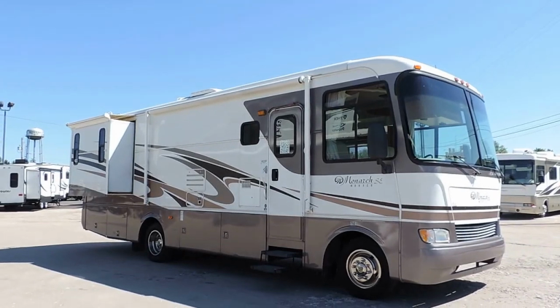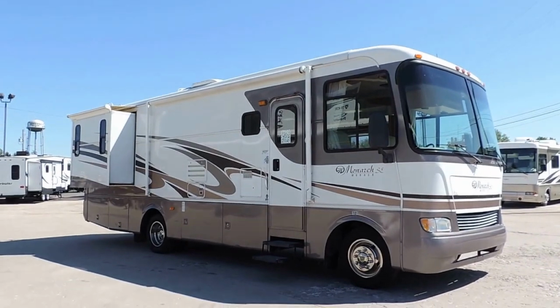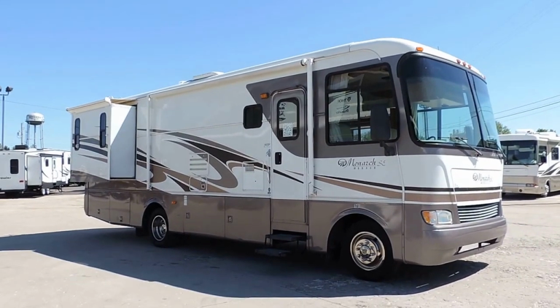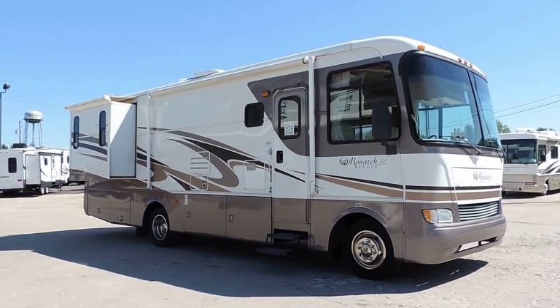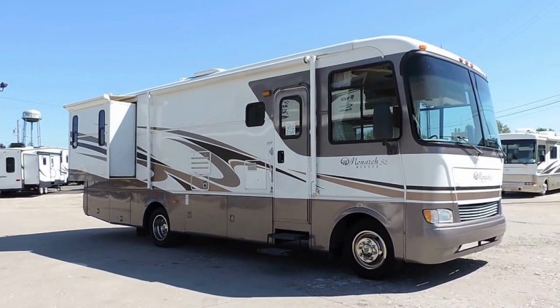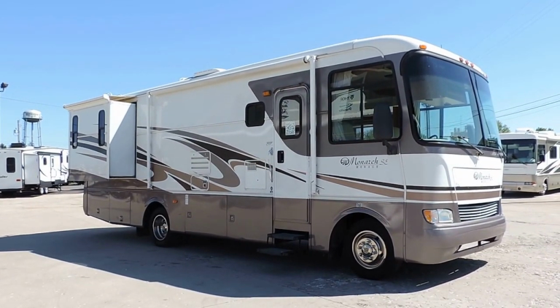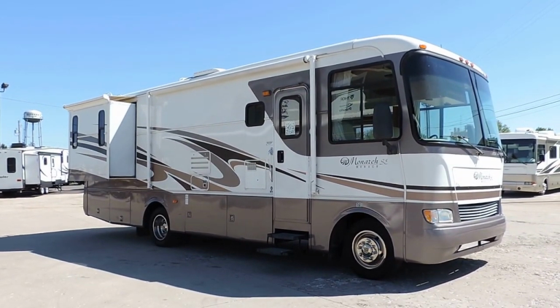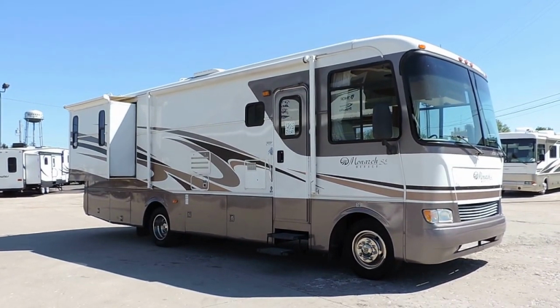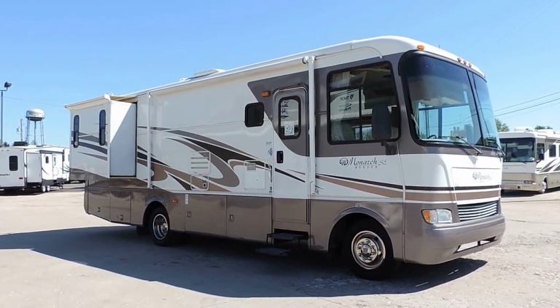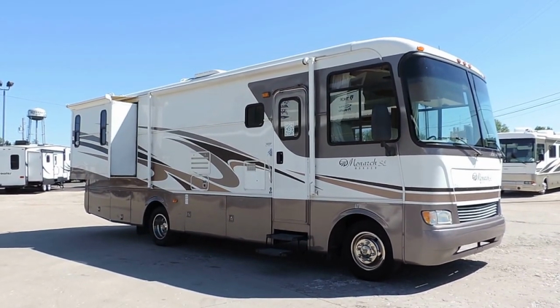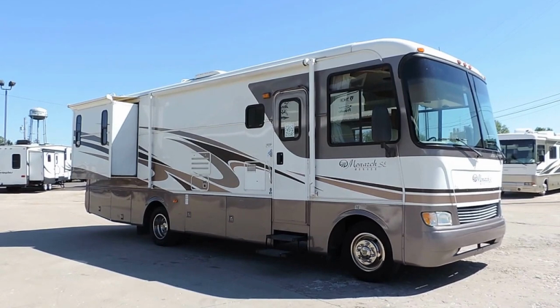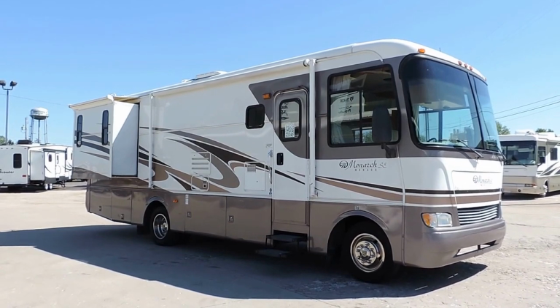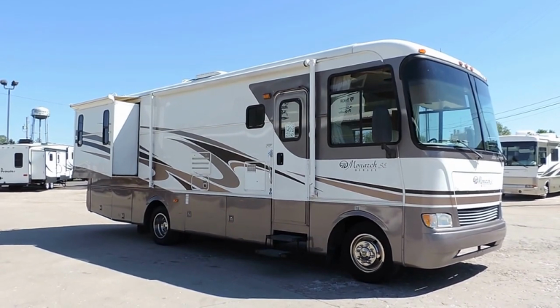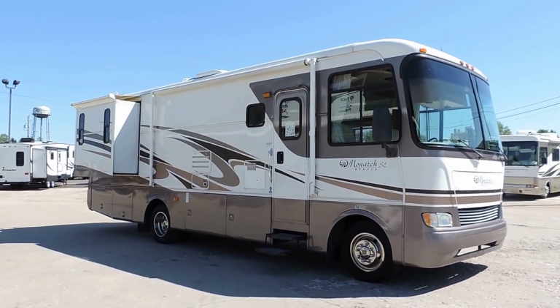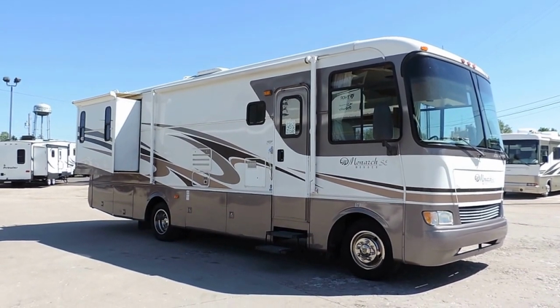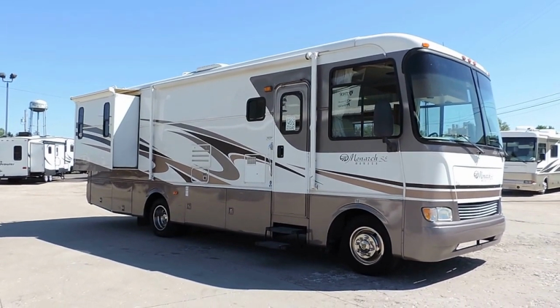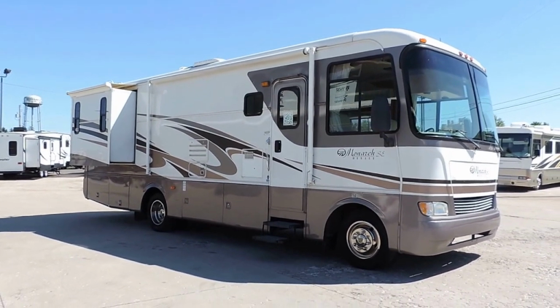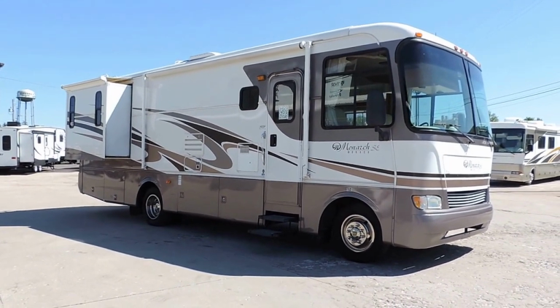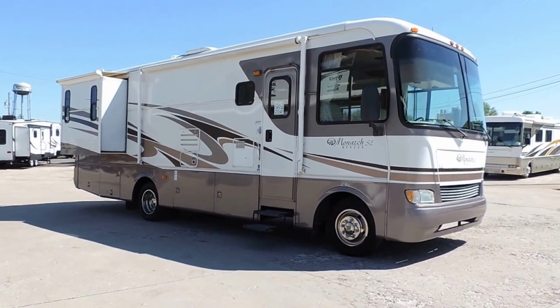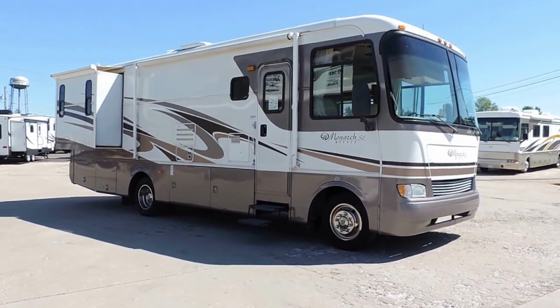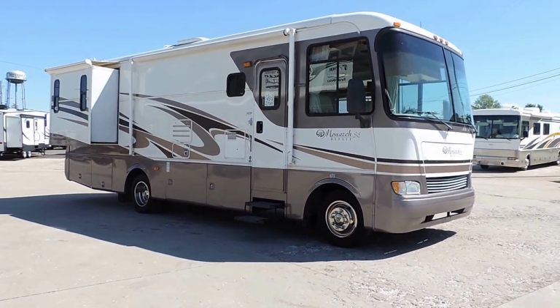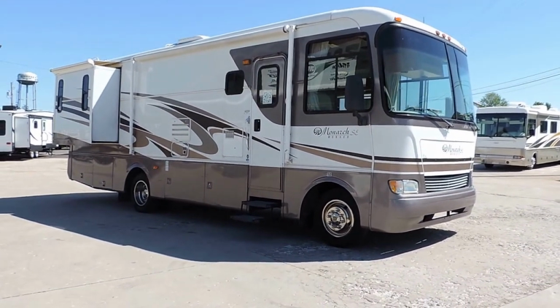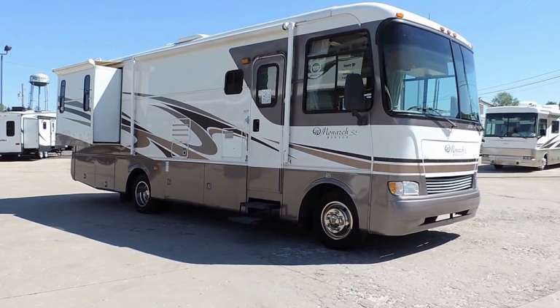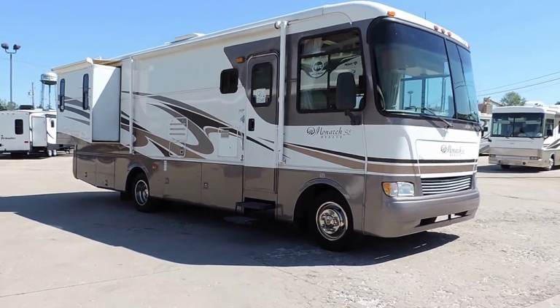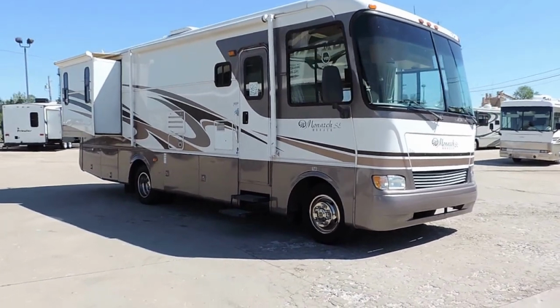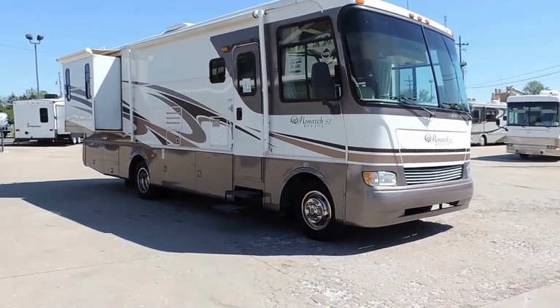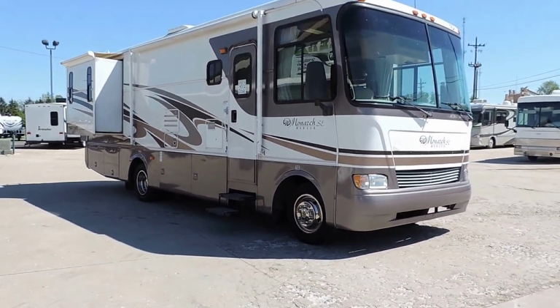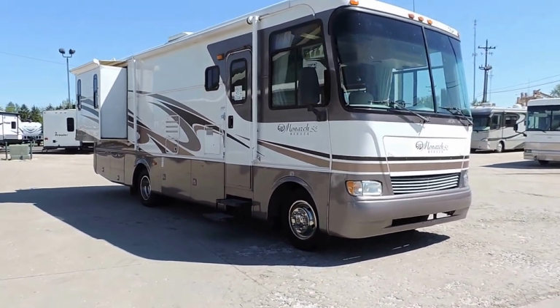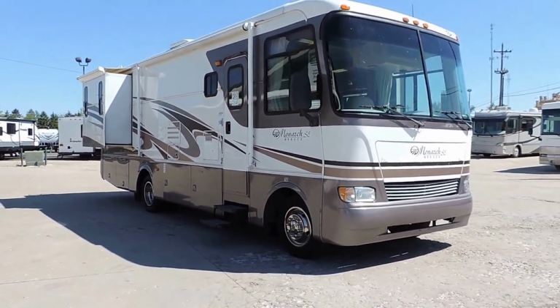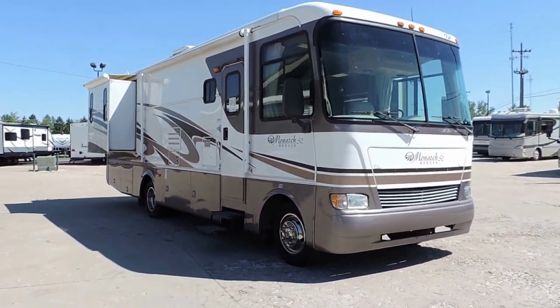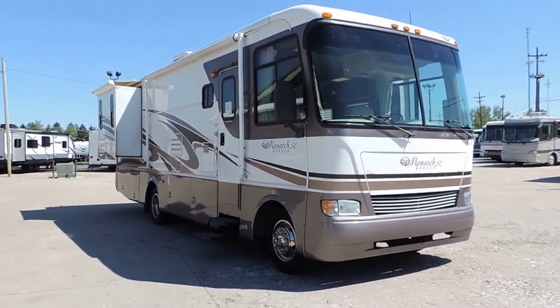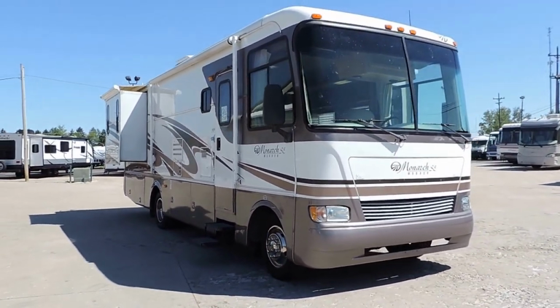Welcome to Zoomers RV. Today we just took in a 2005 Monaco Monarch SE on trade. This is a 34 PBD — a small, relatively short Class A with two slides.